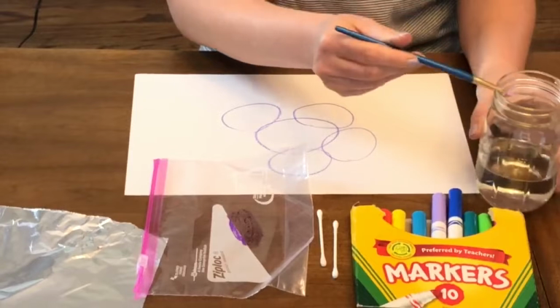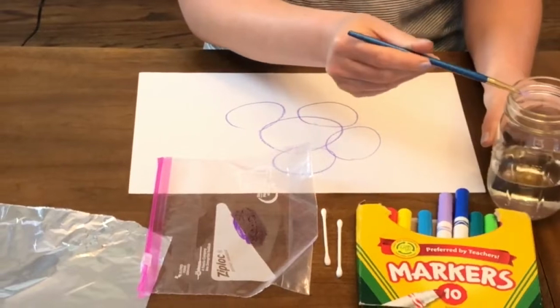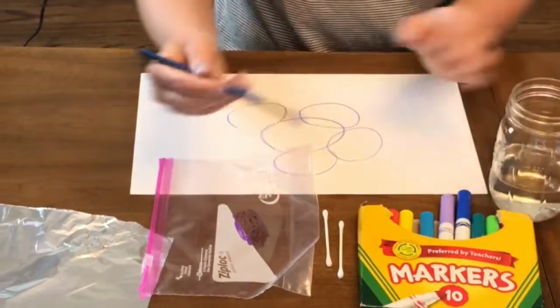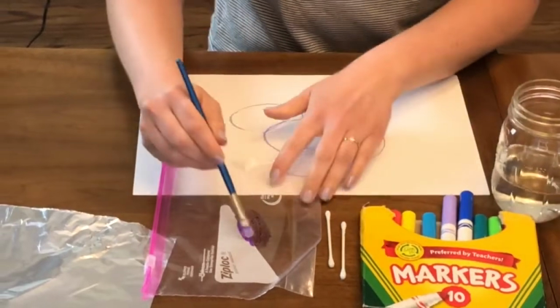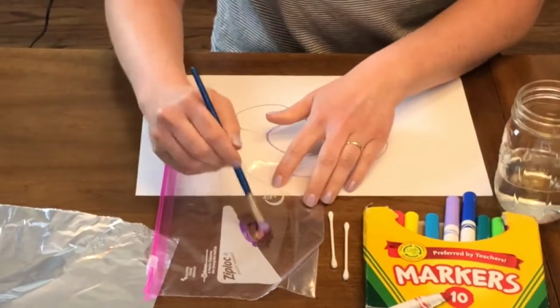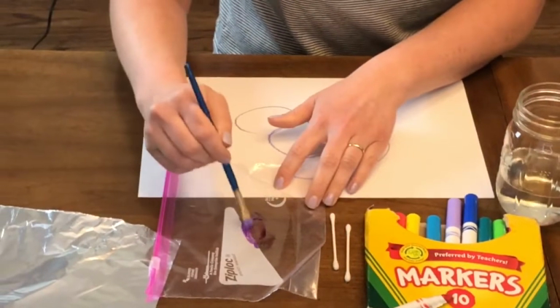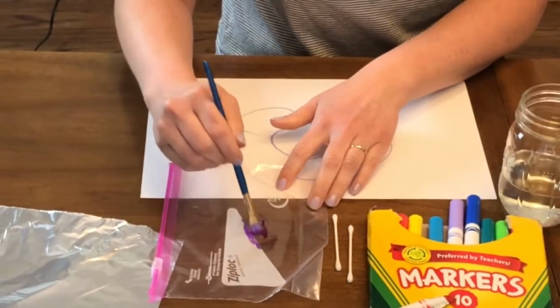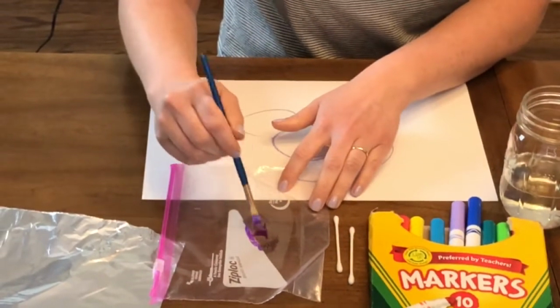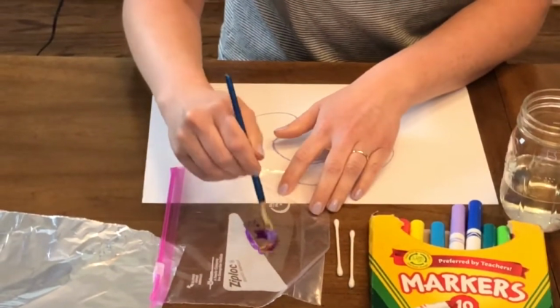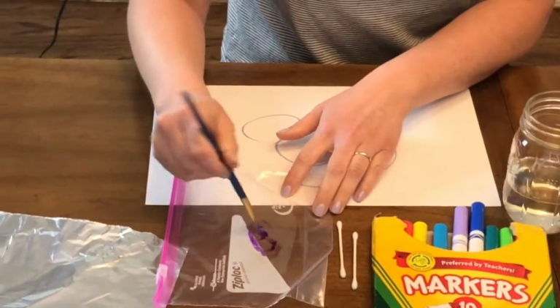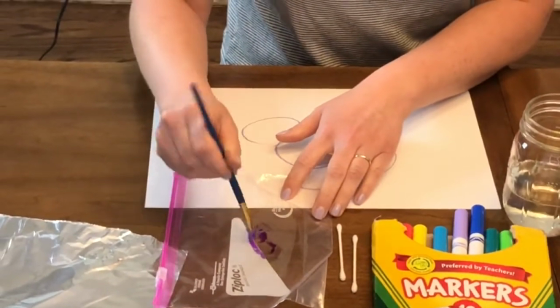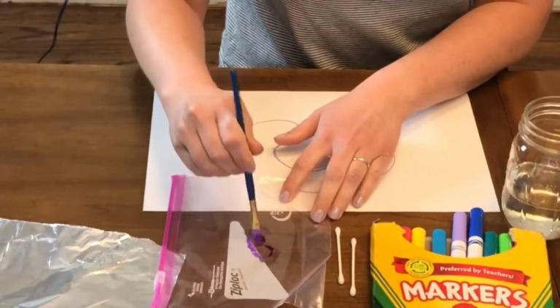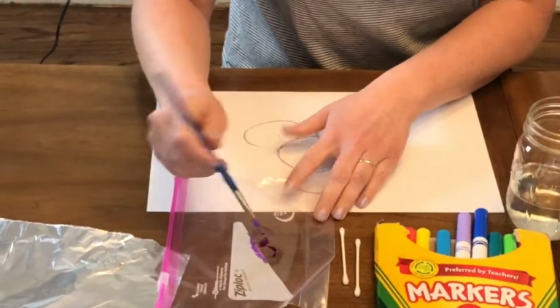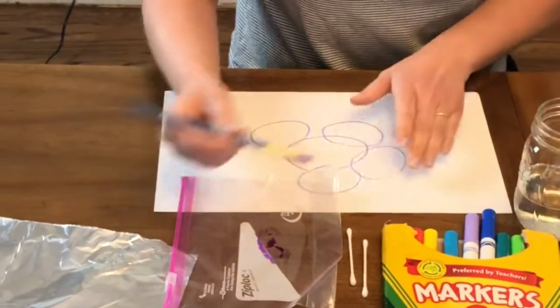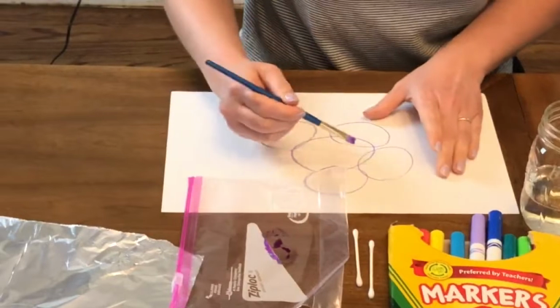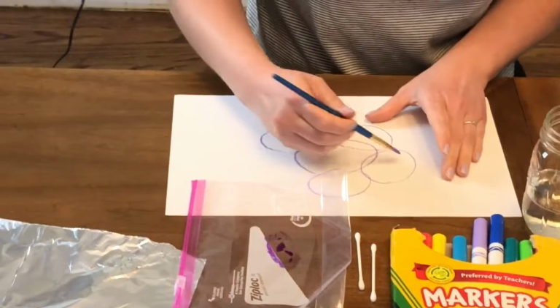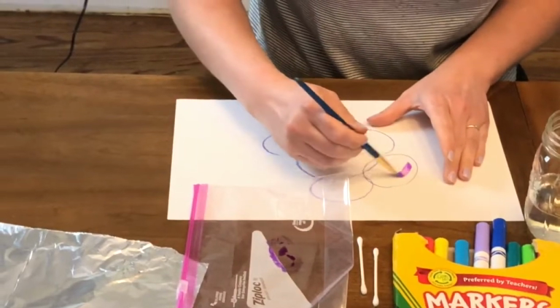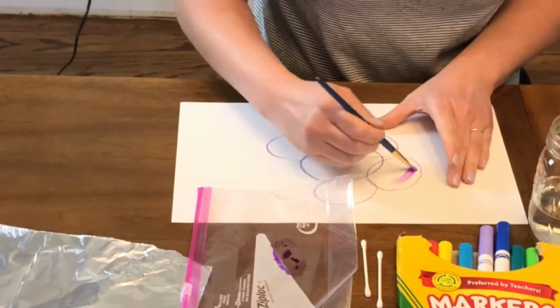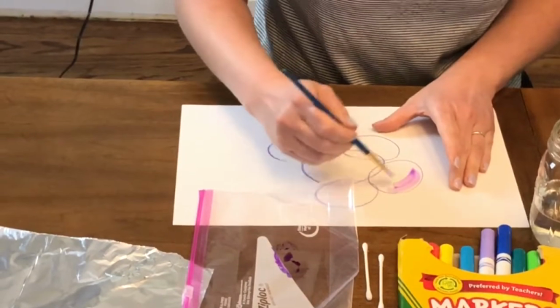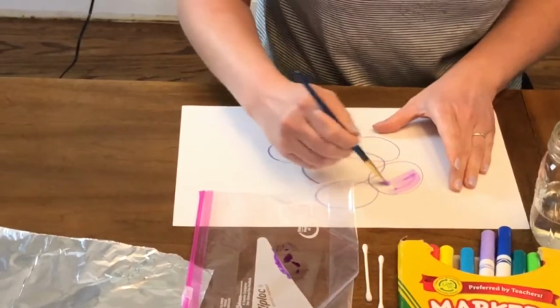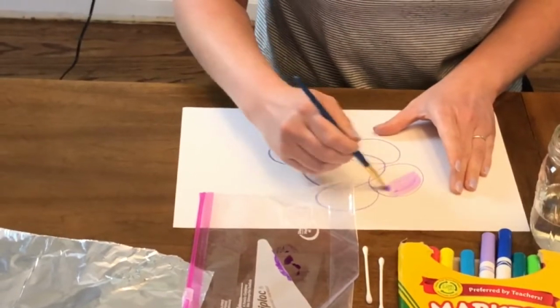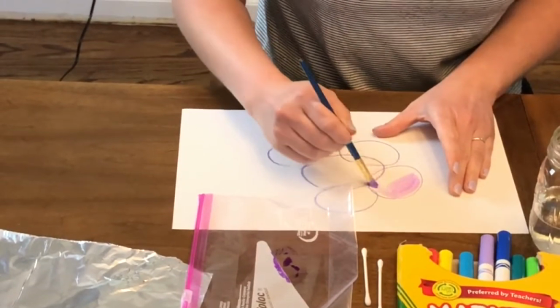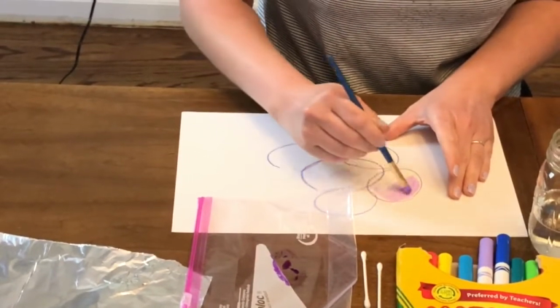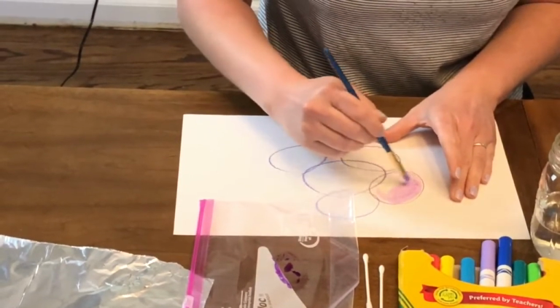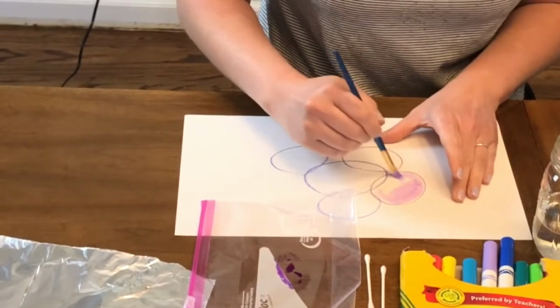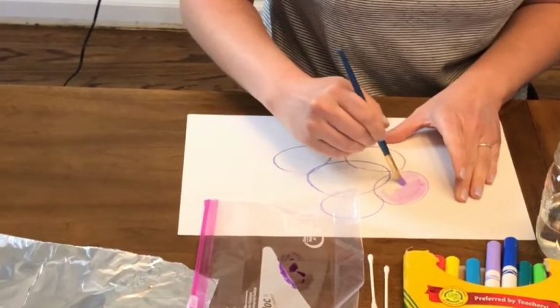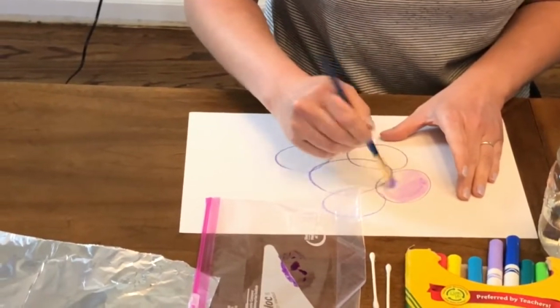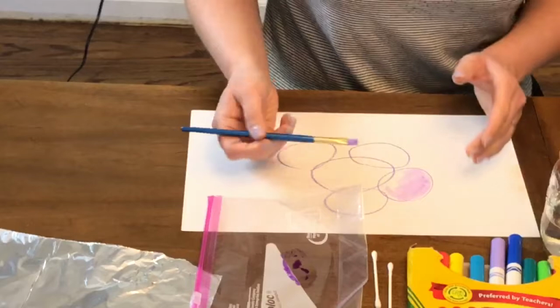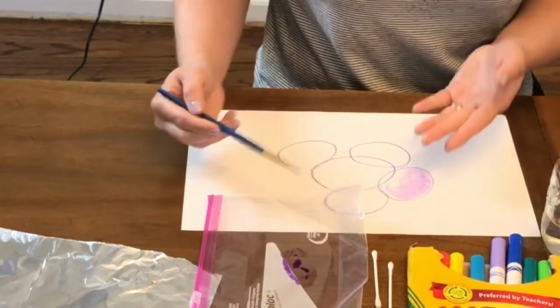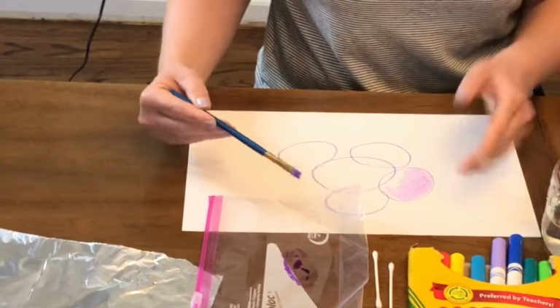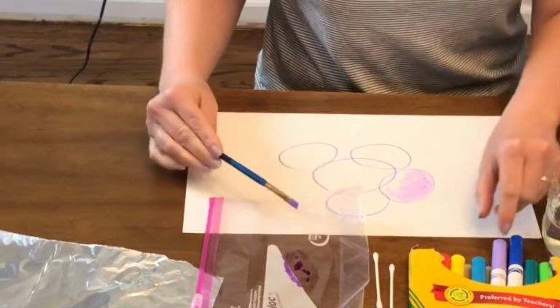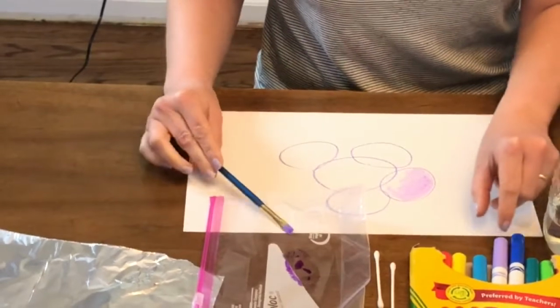I'm gonna get my brush wet and then I've got a nice little puddle of watercolor paint that I can then go on my paper and paint with, just like I would with watercolor paint. And you can blend your own color.